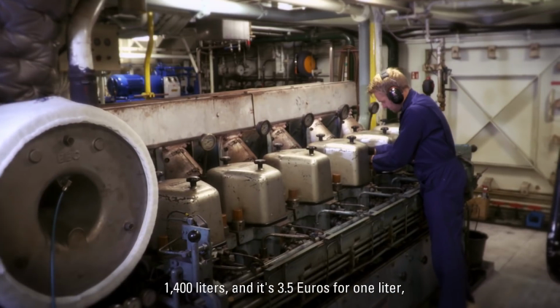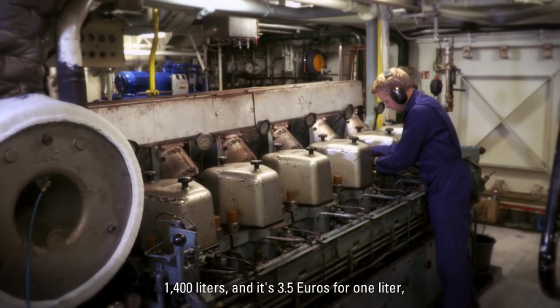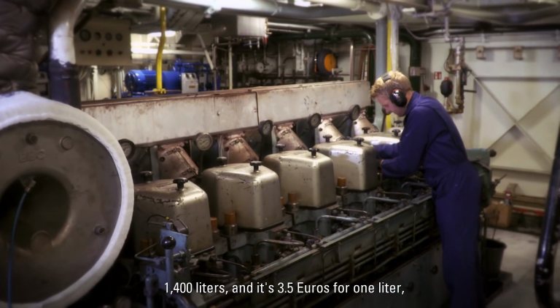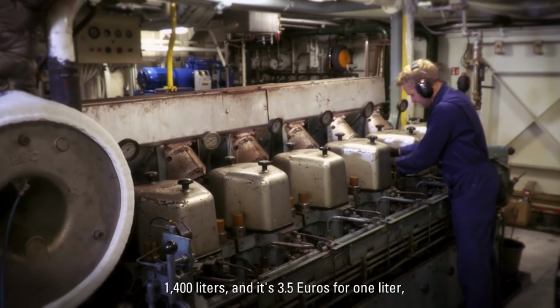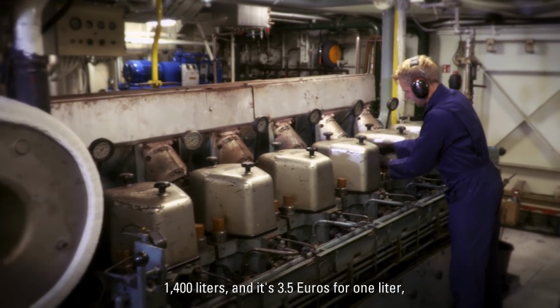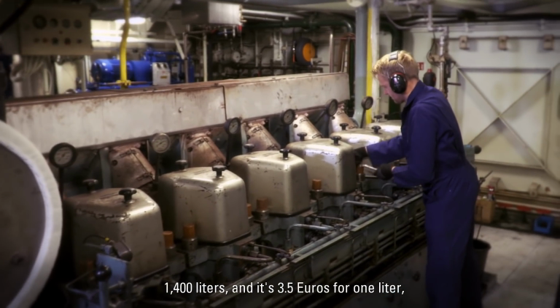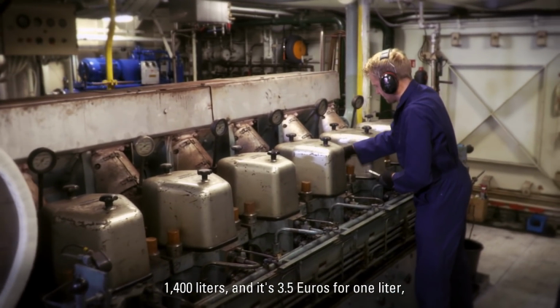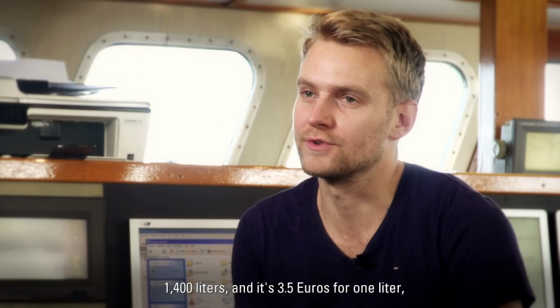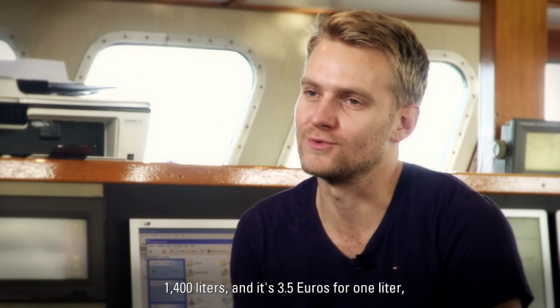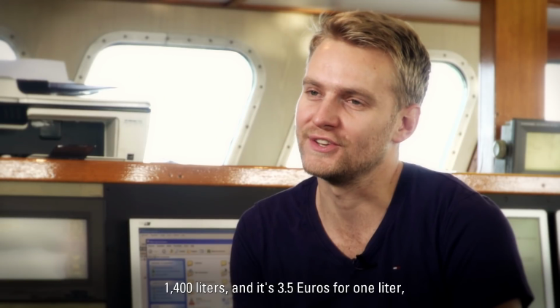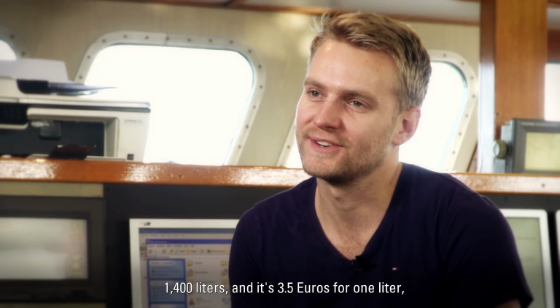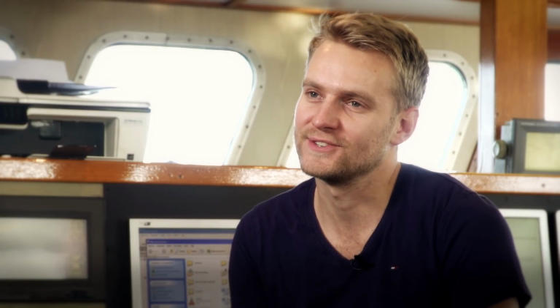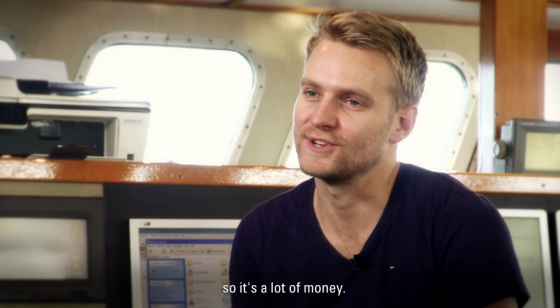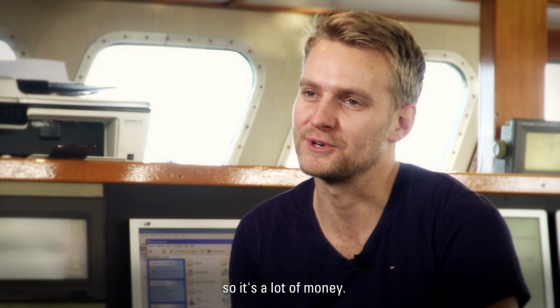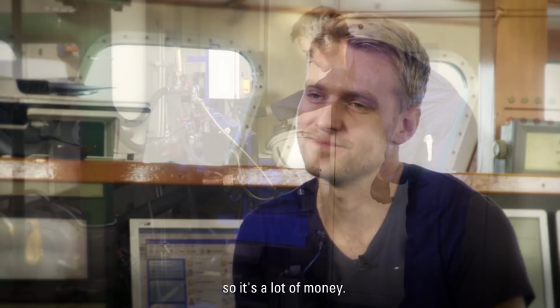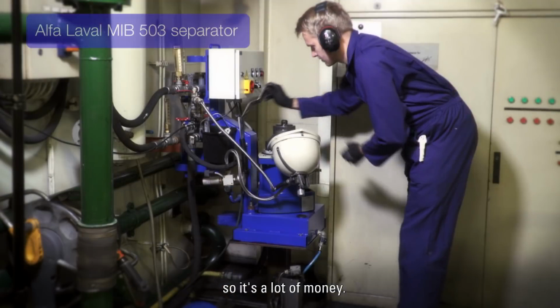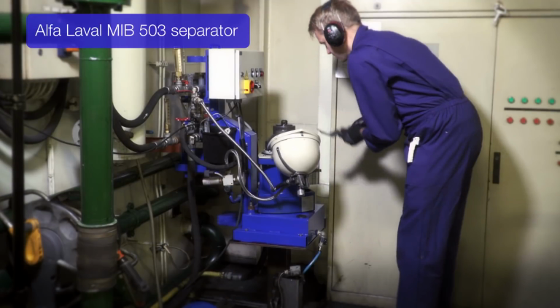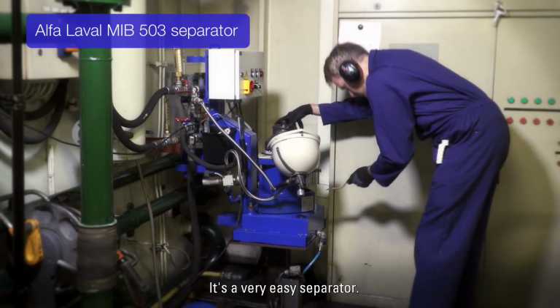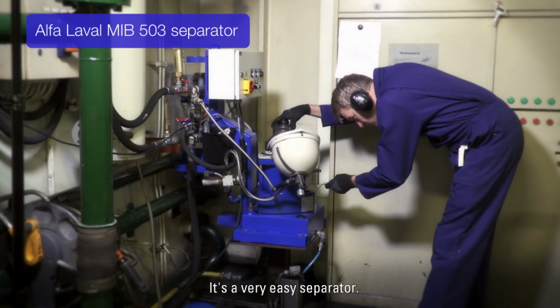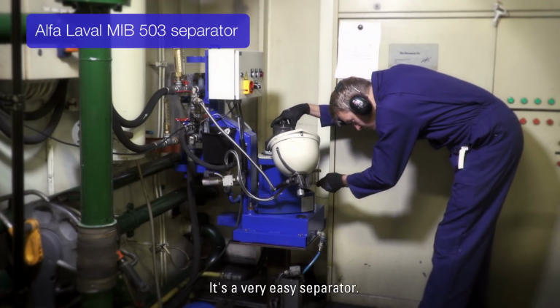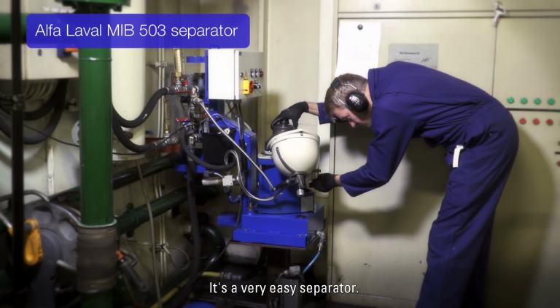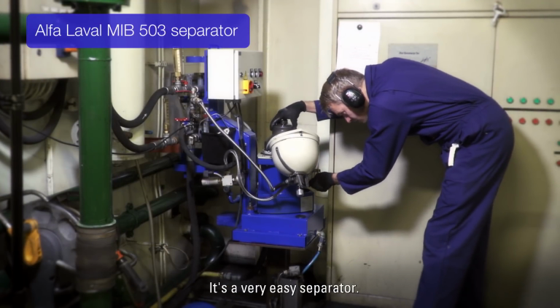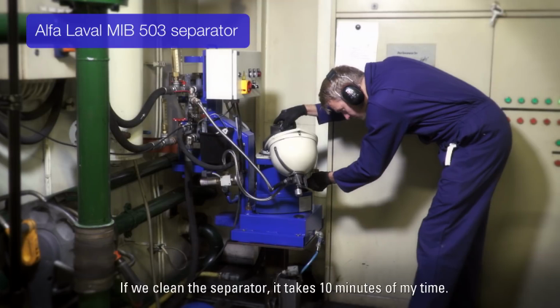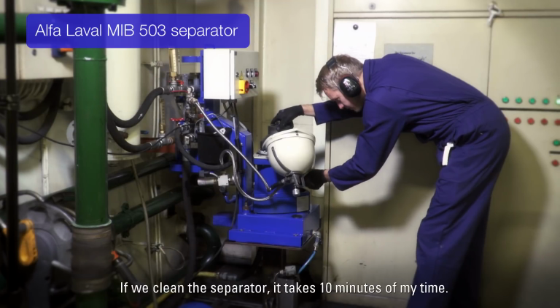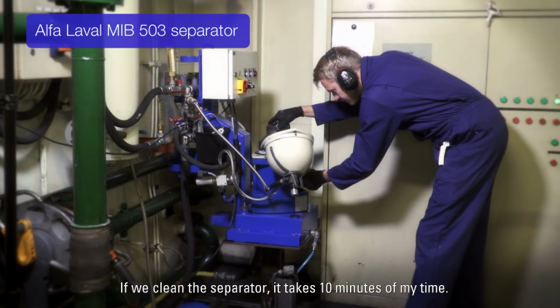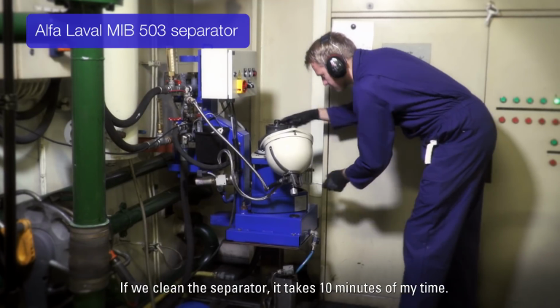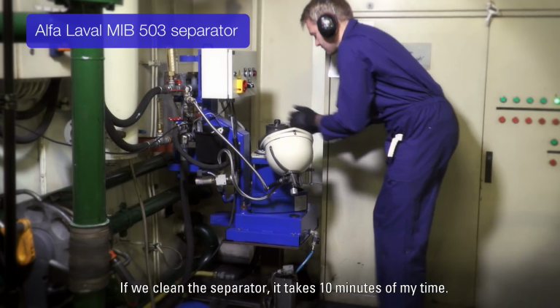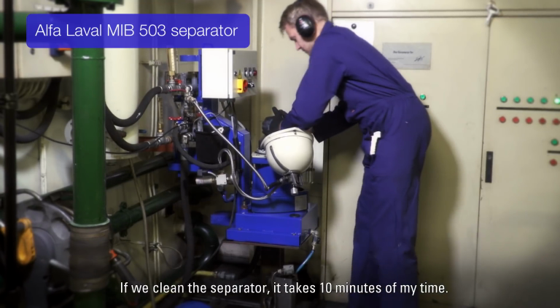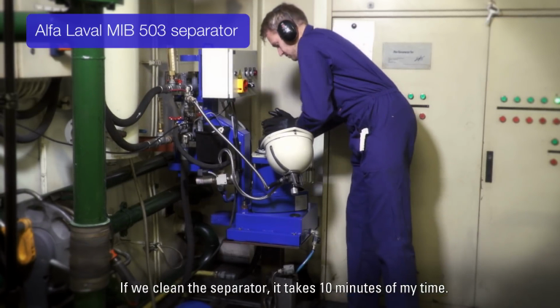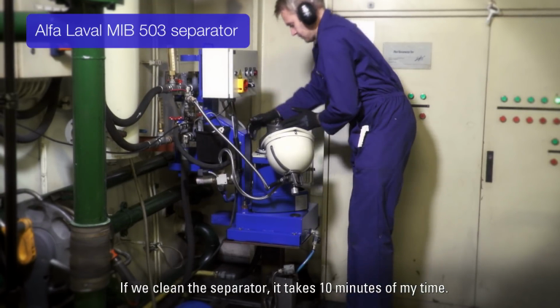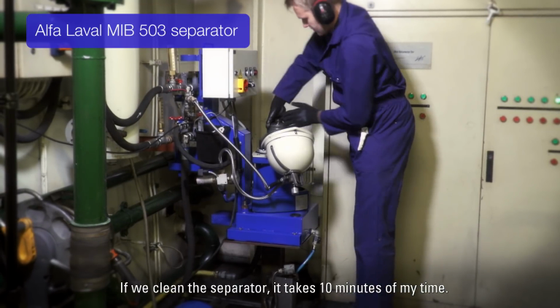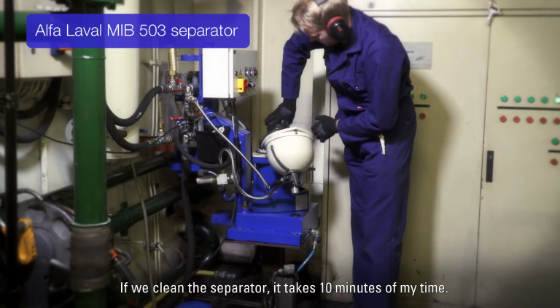1400 liters and it's three and a half euro per liter, so it's a lot of money. It's a very easy separator. If we clean the separator, it takes ten minutes of my time.